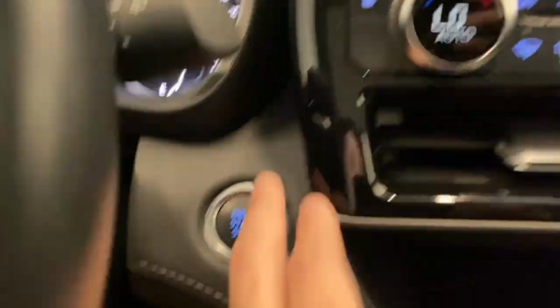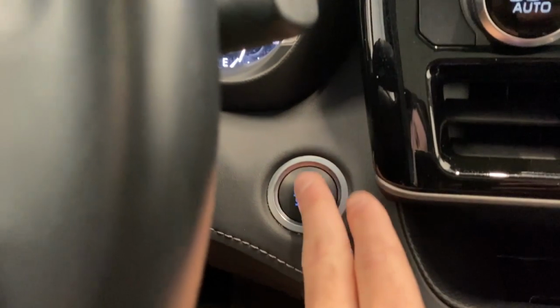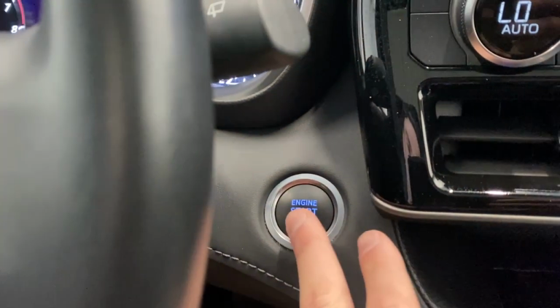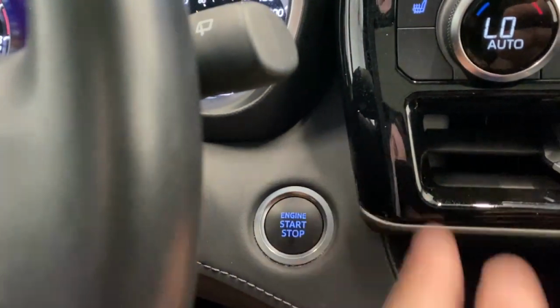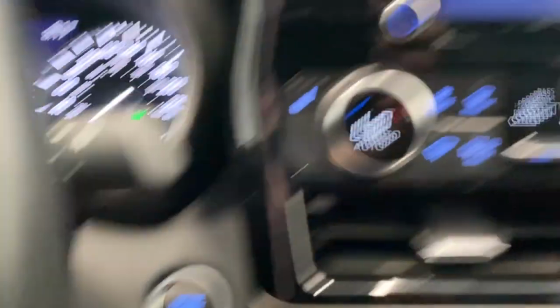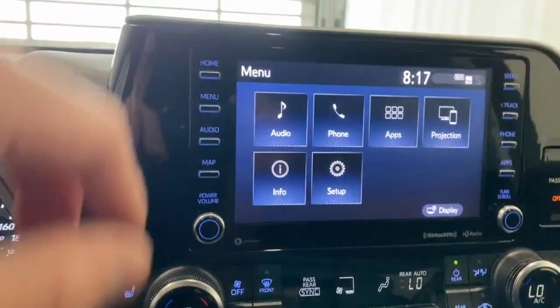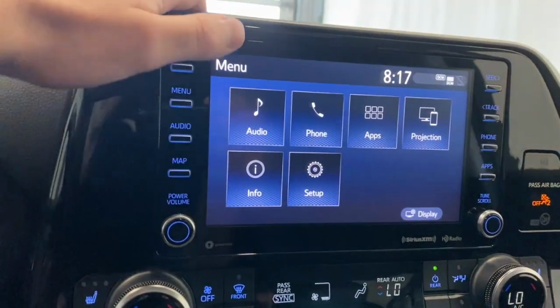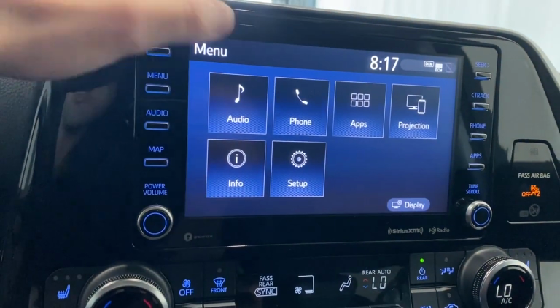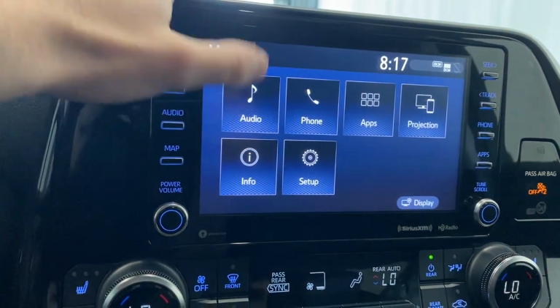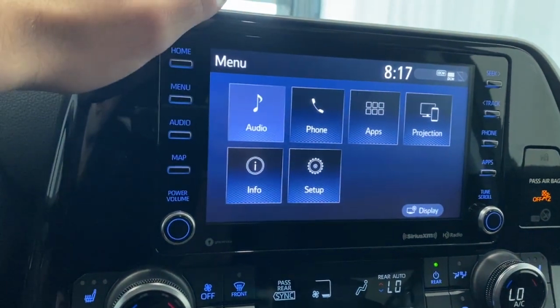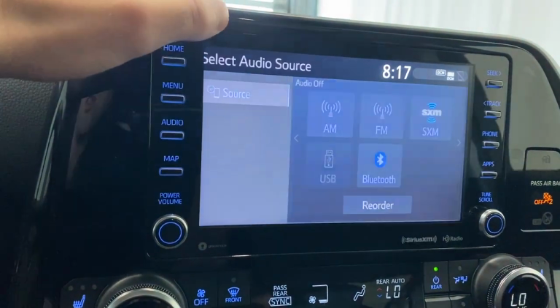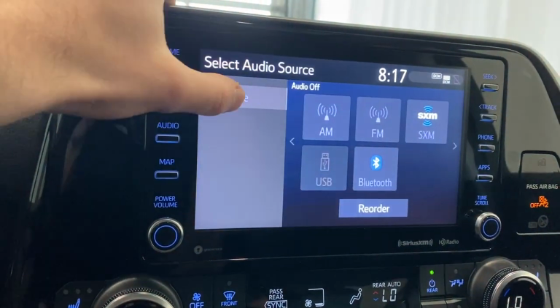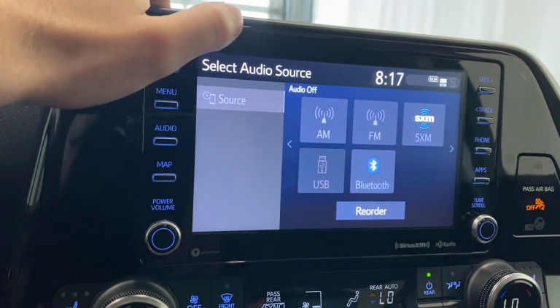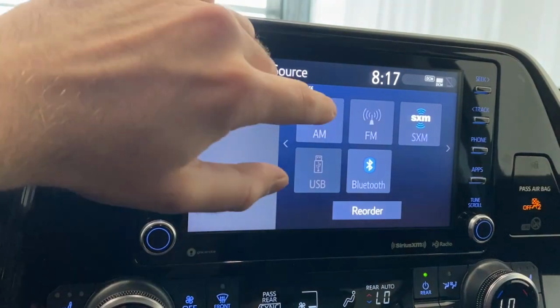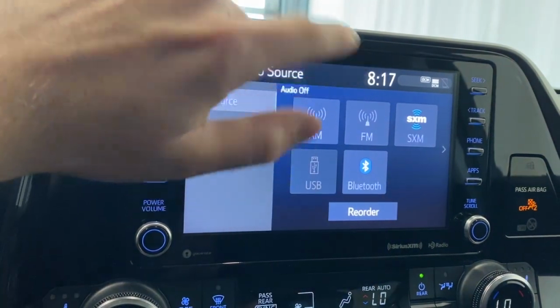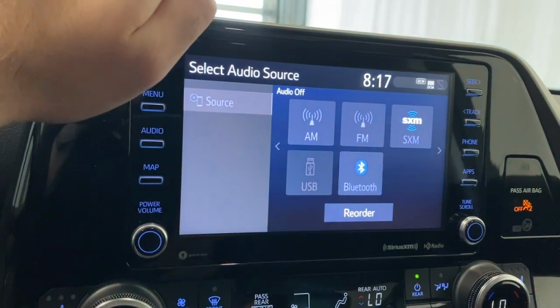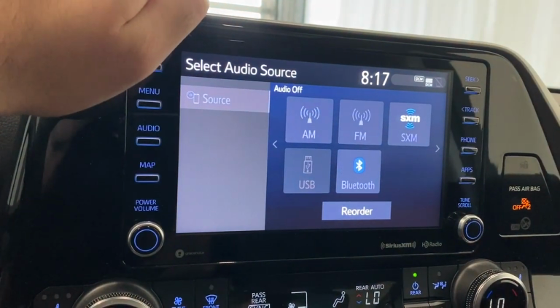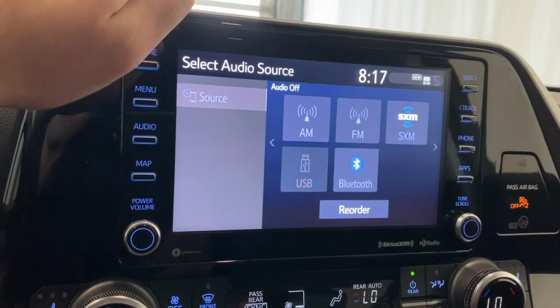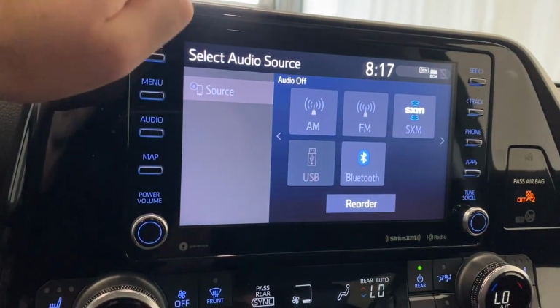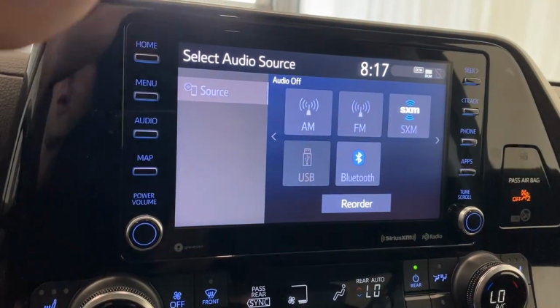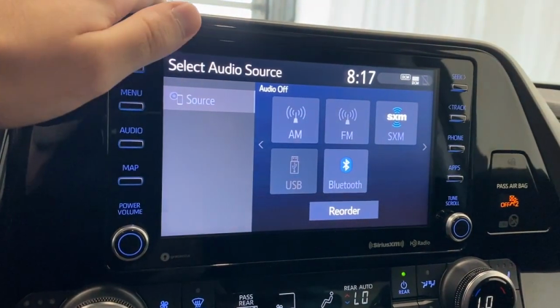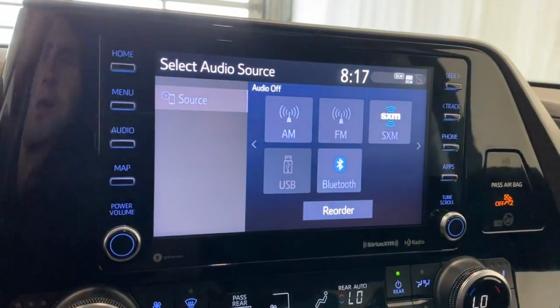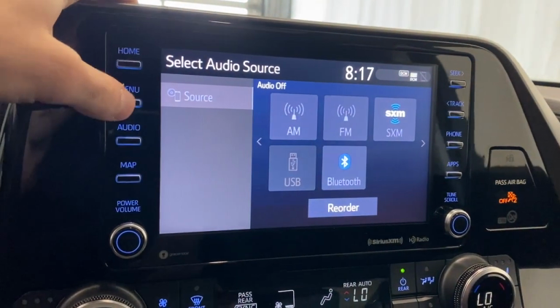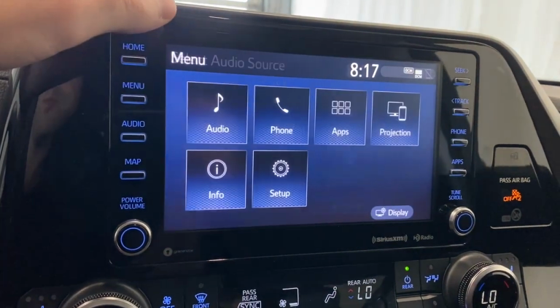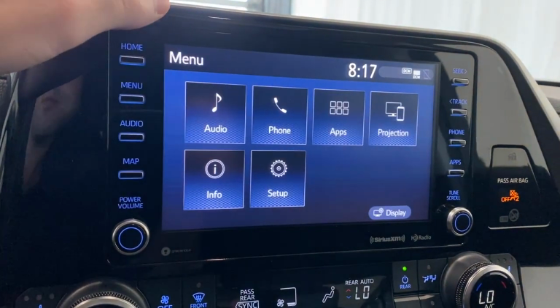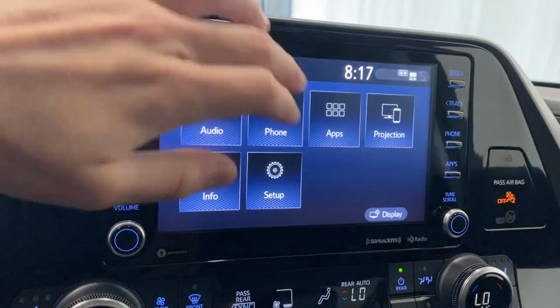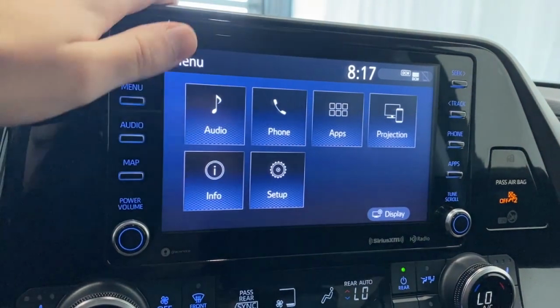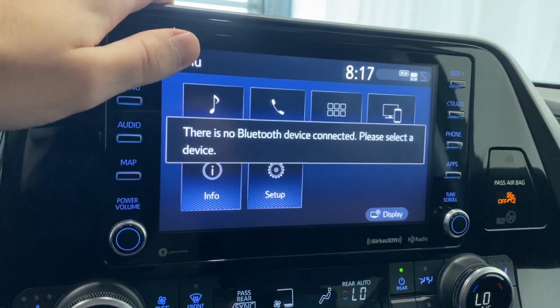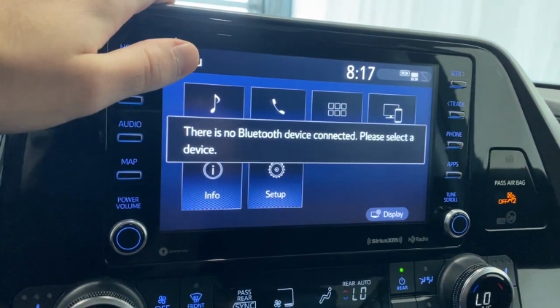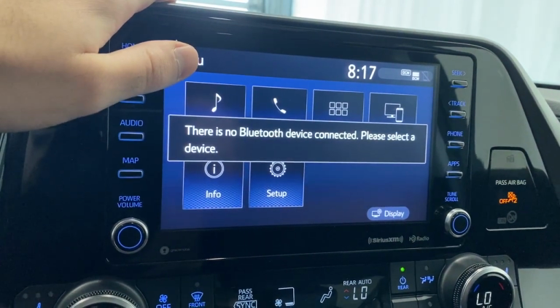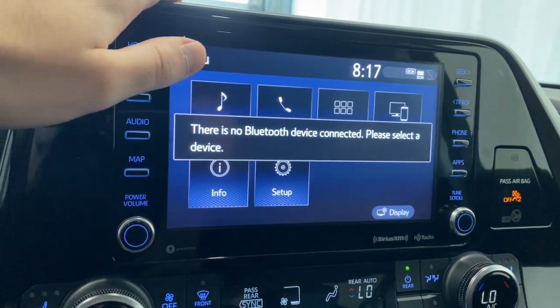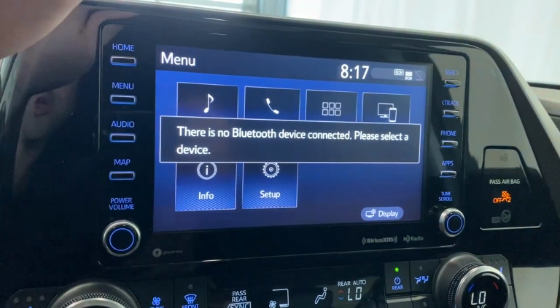Just below that we do have our push start engine button. Moving up into the infotainment audio section, the audio resources include AM, FM, SiriusXM, USB, and Bluetooth. We also have Apple CarPlay and Android Auto. If you want to connect your phone via Bluetooth you can.